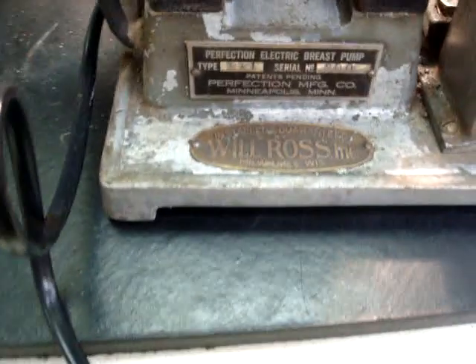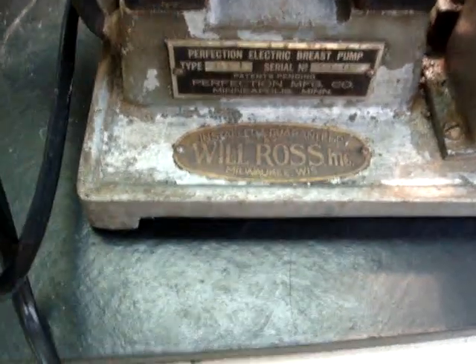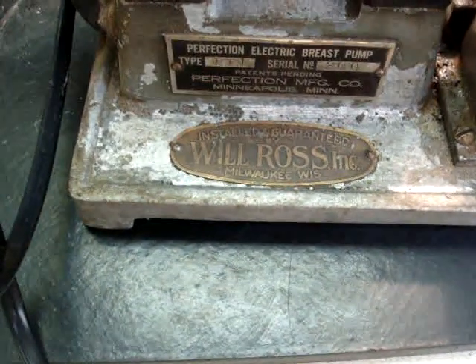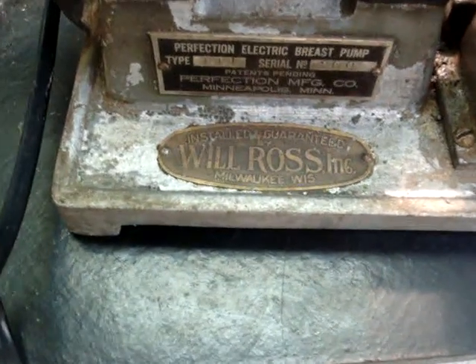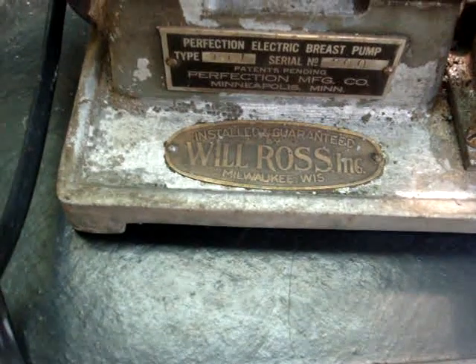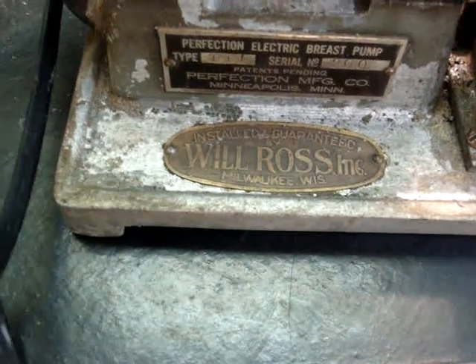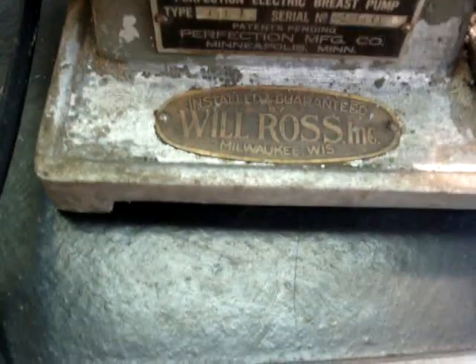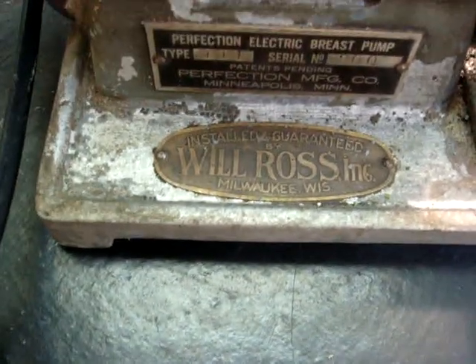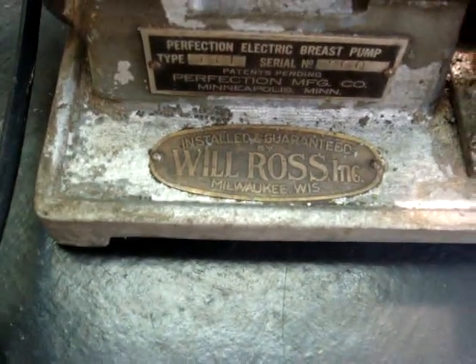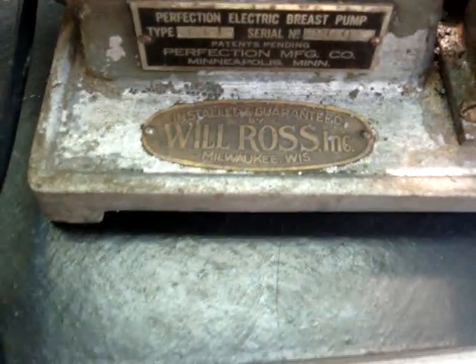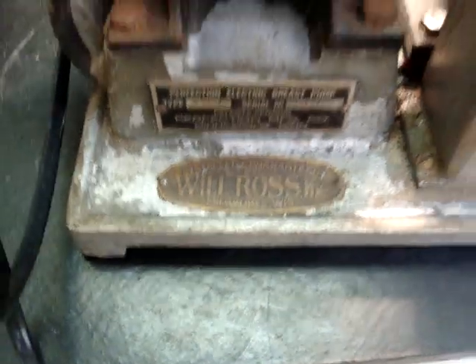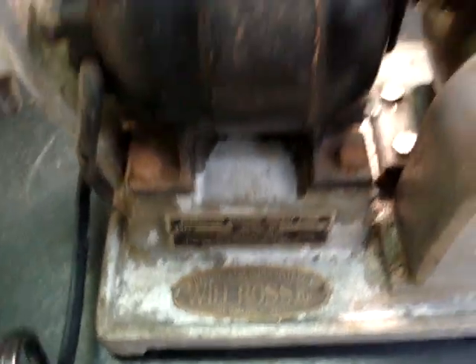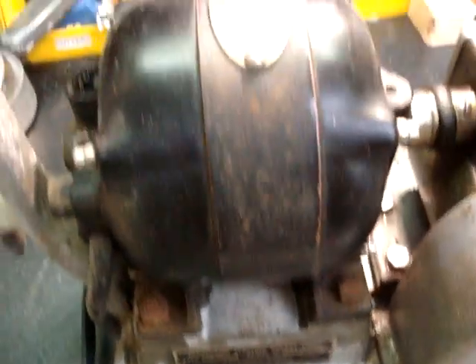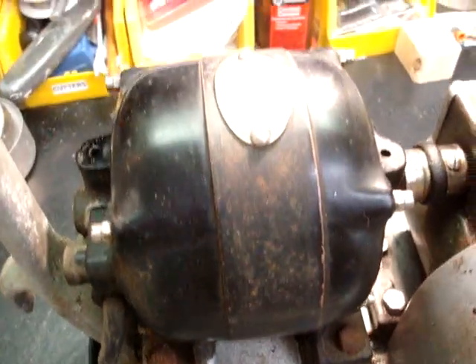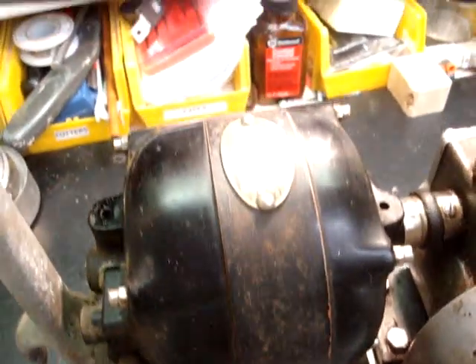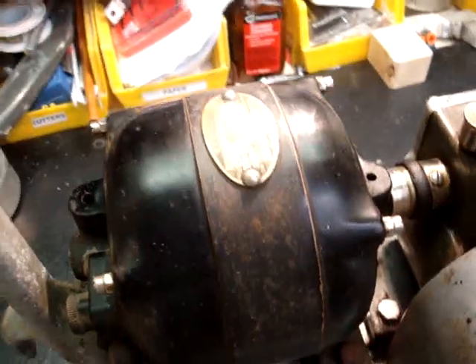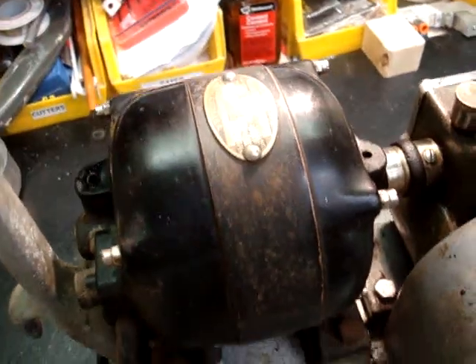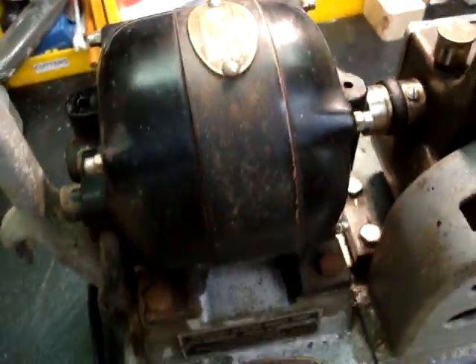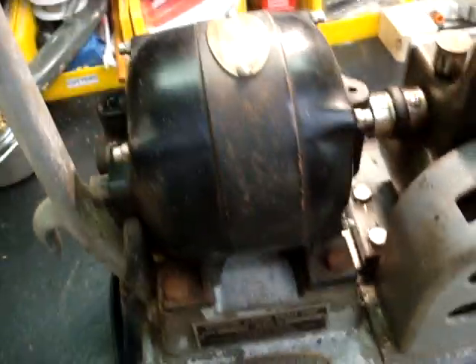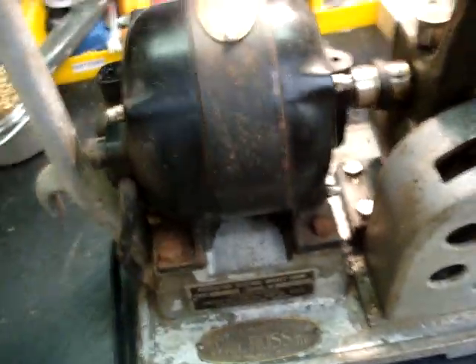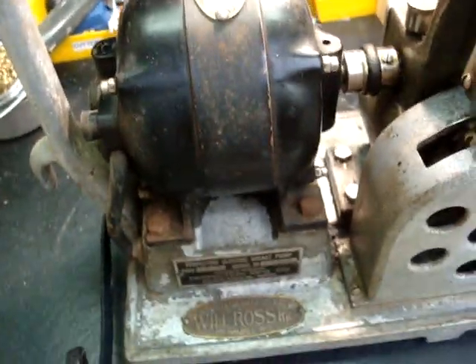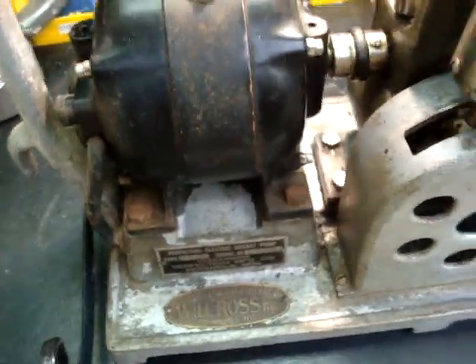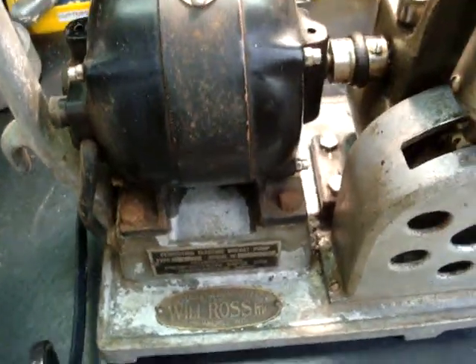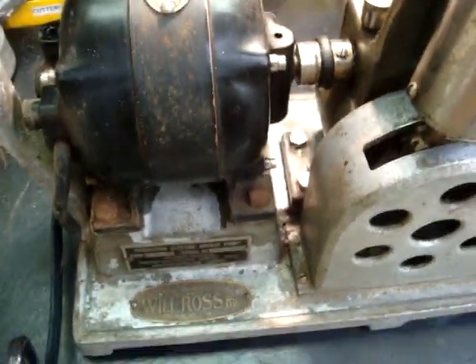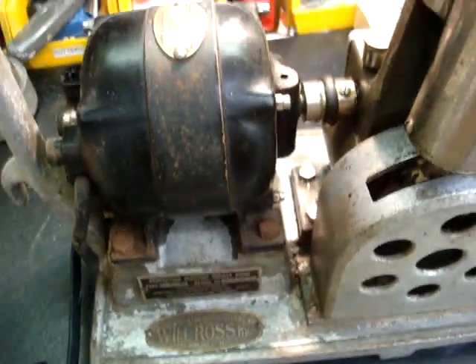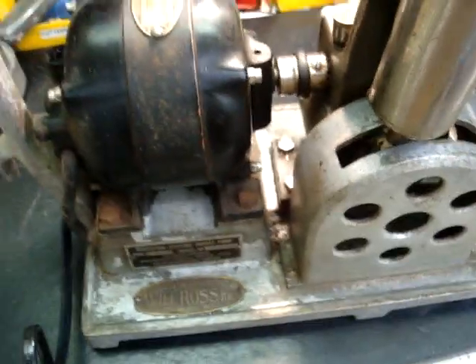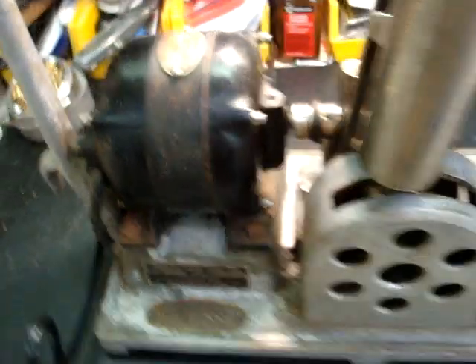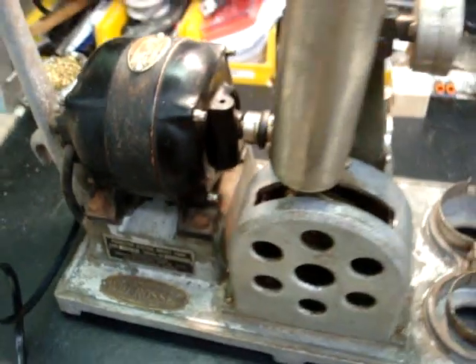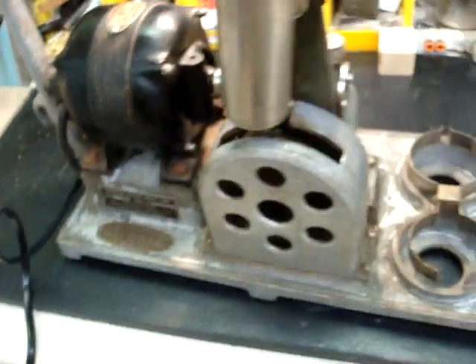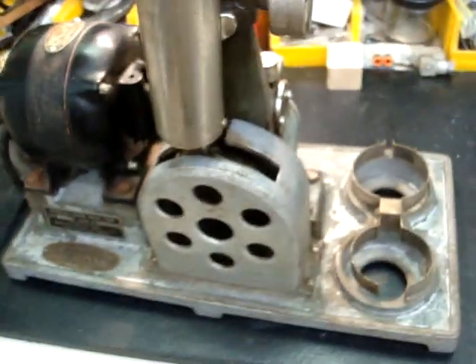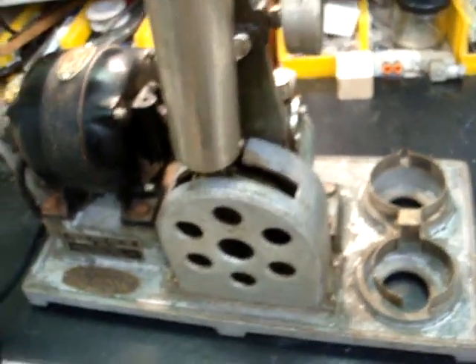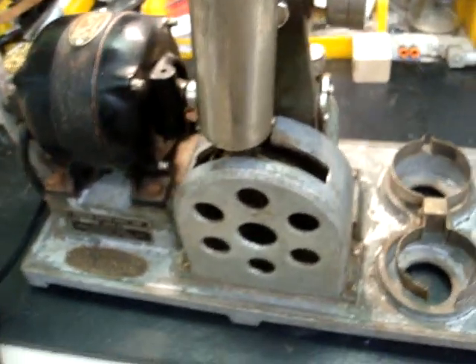It's installed and guaranteed by Will Ross Incorporated, Milwaukee, Wisconsin. It has an old GE motor on top, and I just found it fascinating, so I picked this up, and it is really unique.